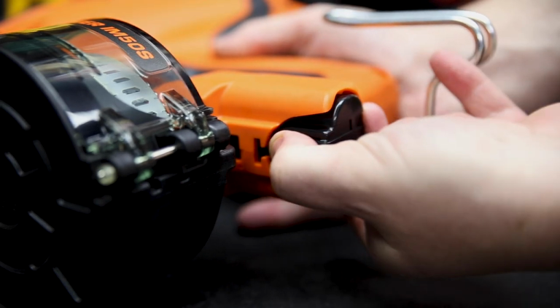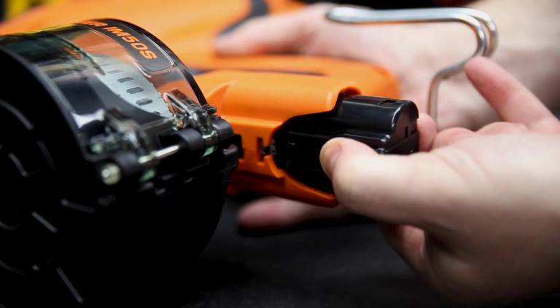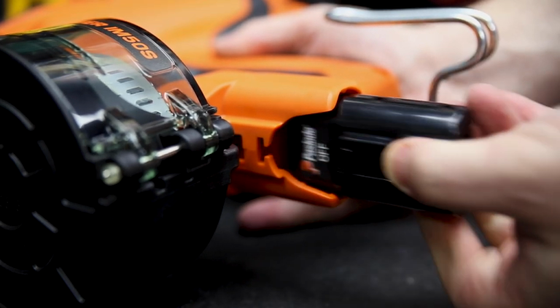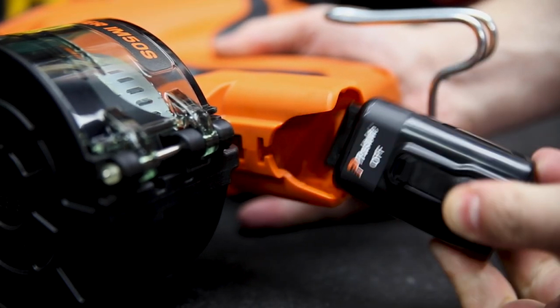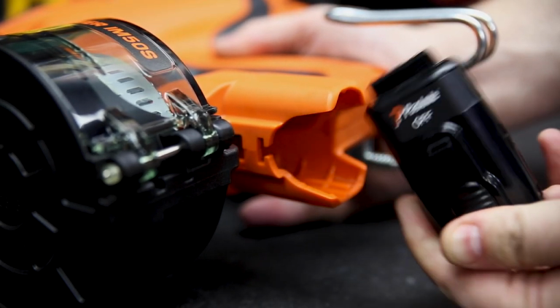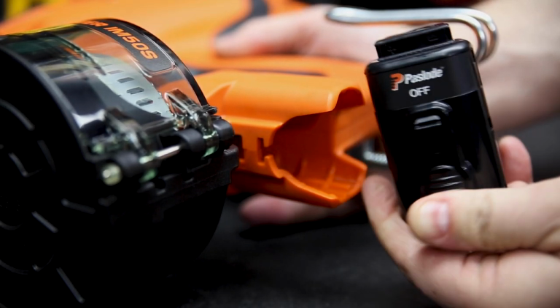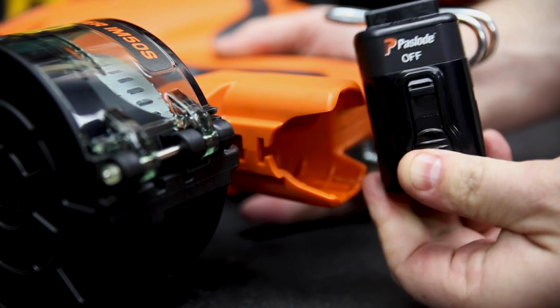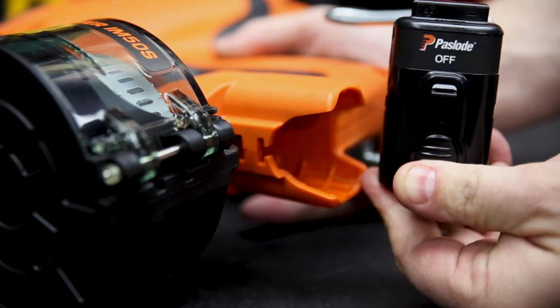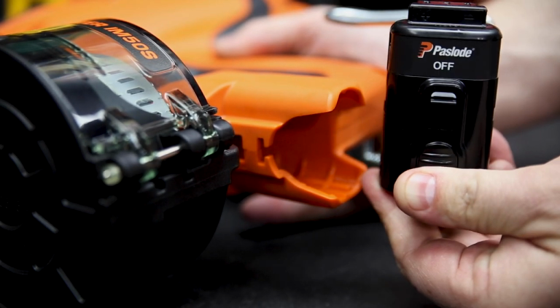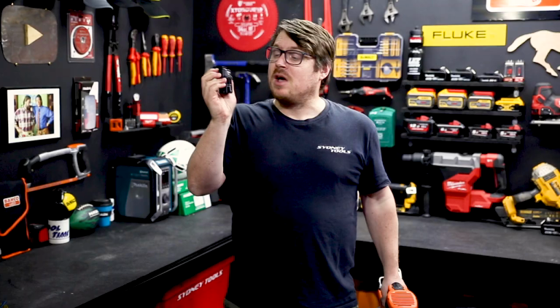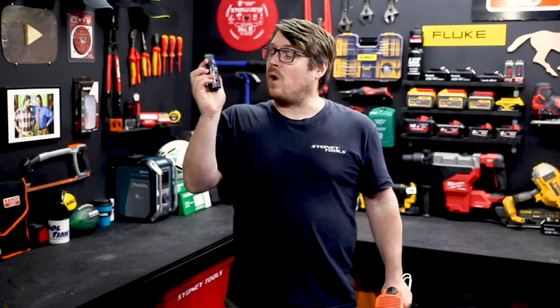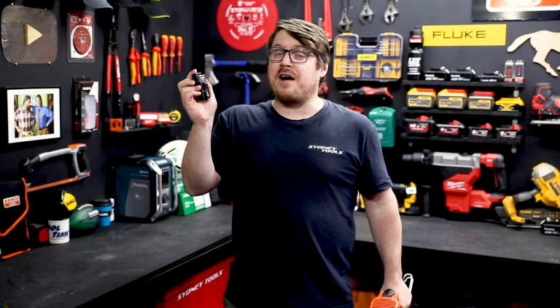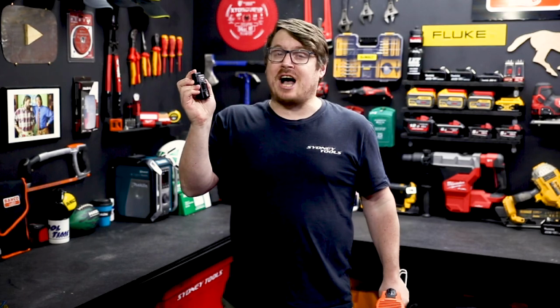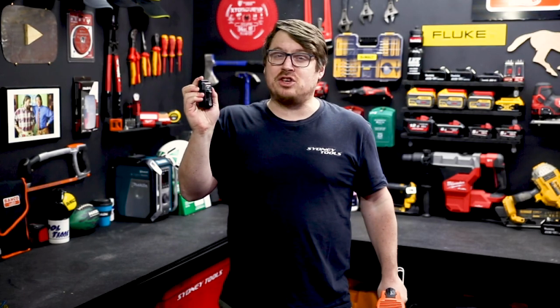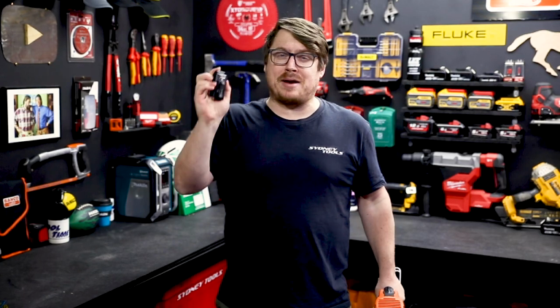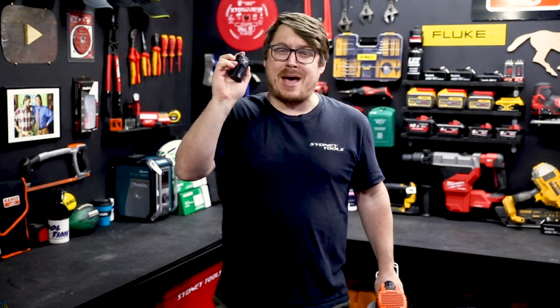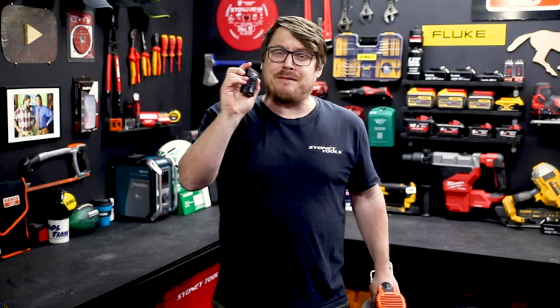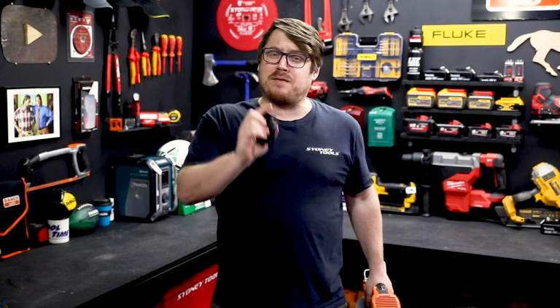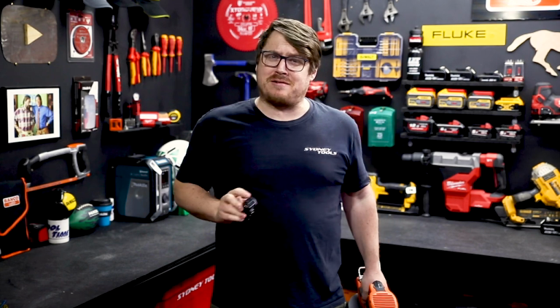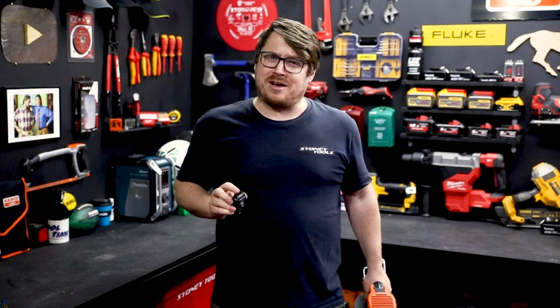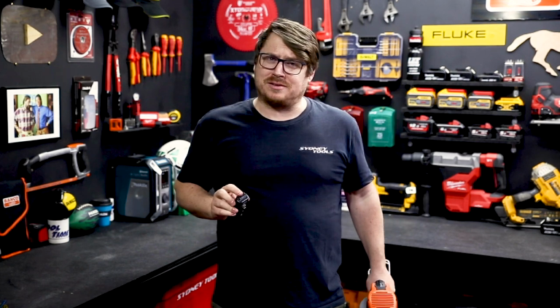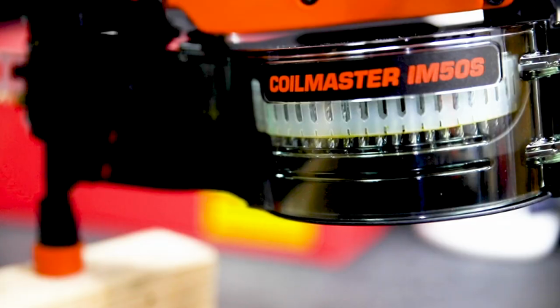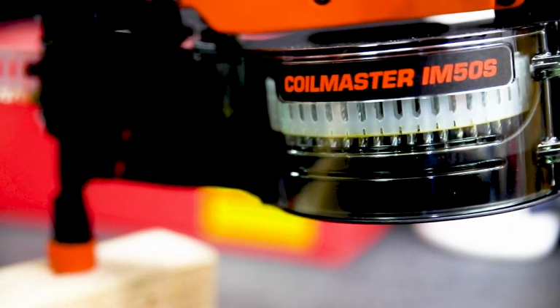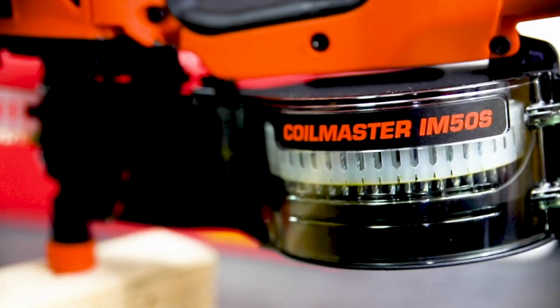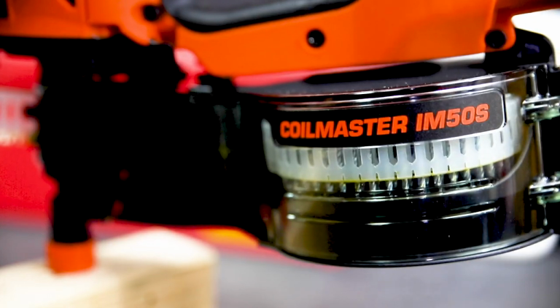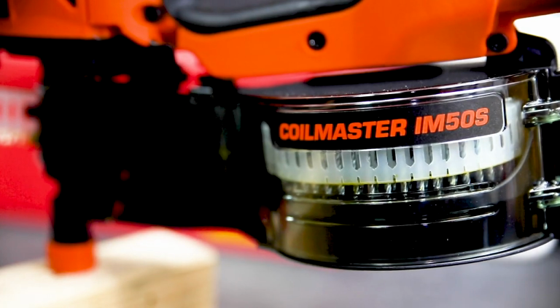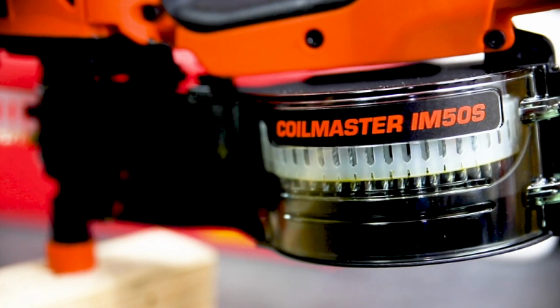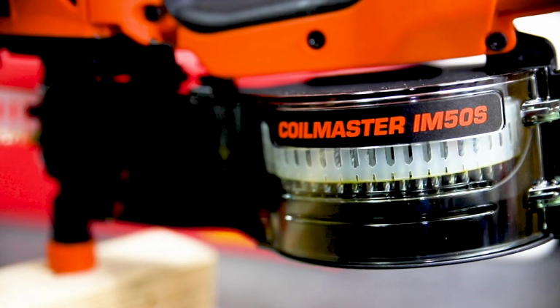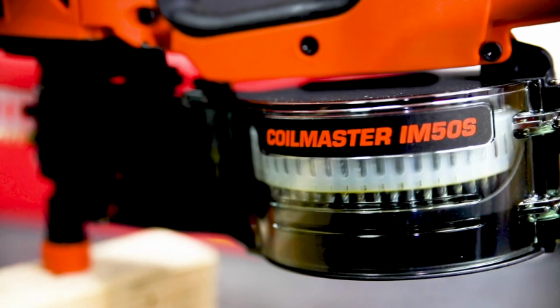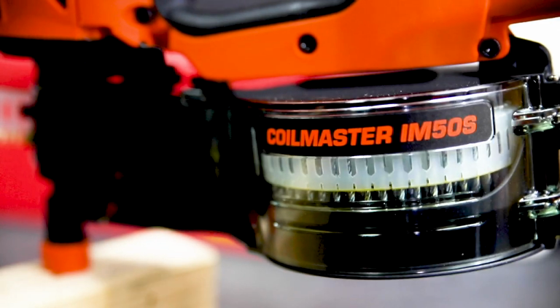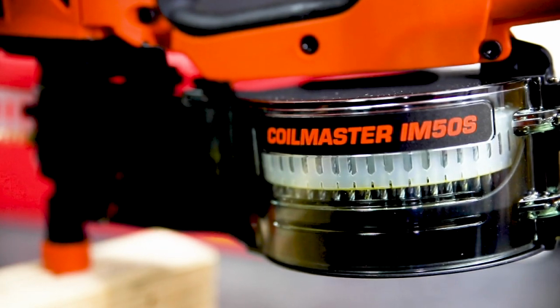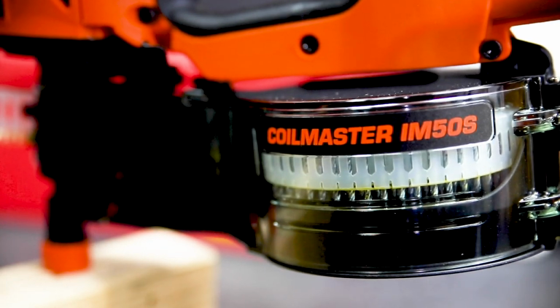Powered by a 2Ah lithium-ion battery, with one hour of charging you'll be able to bang out 4500 nails. I loved it with the clear housing — you can see how many nails are left in the magazine.